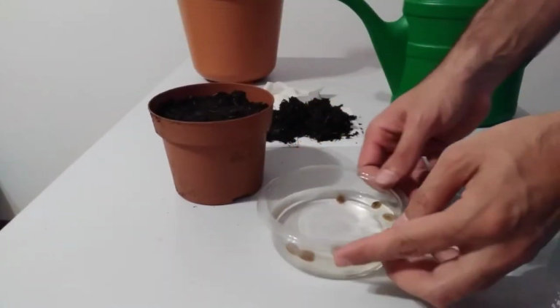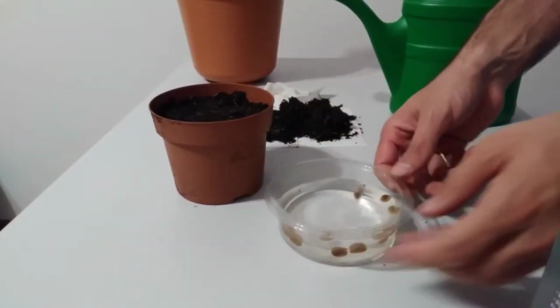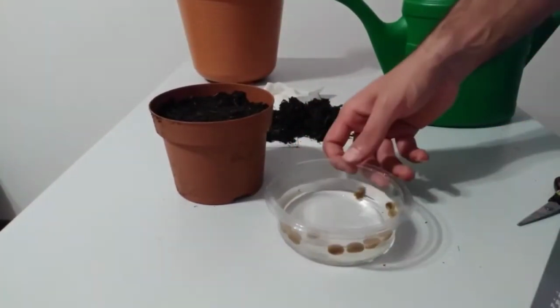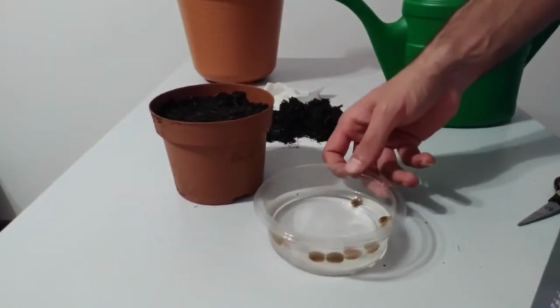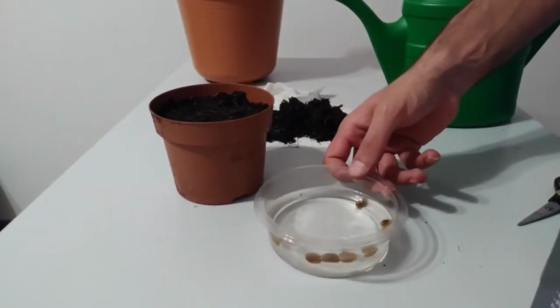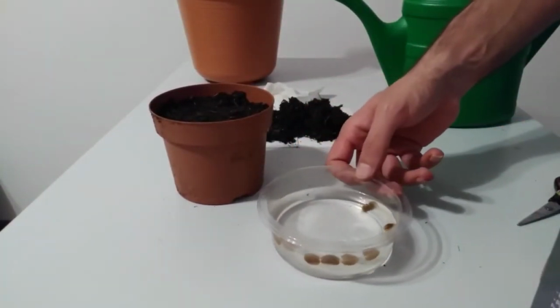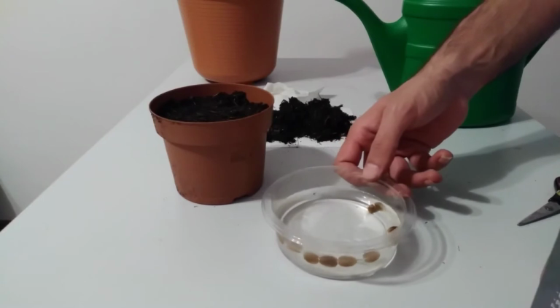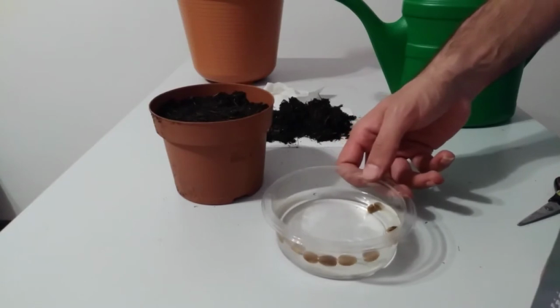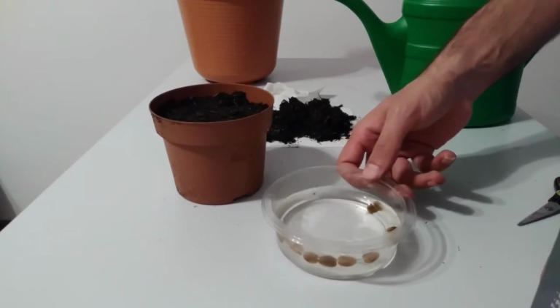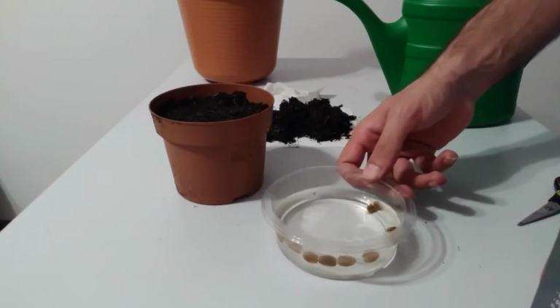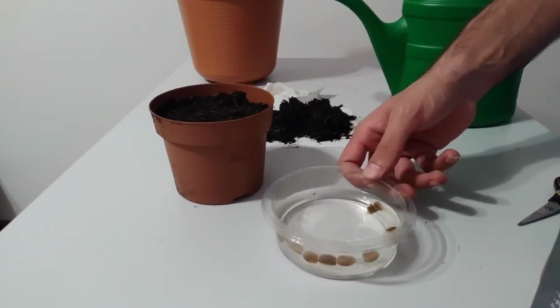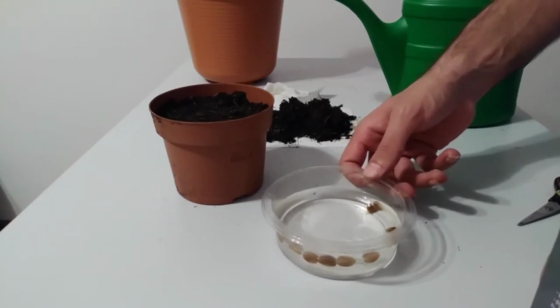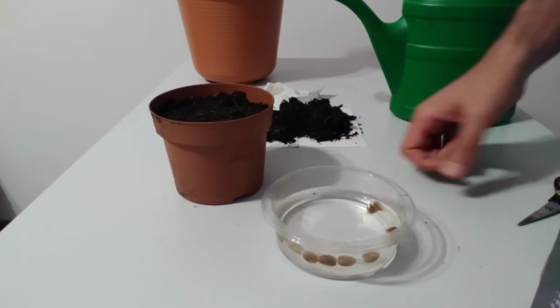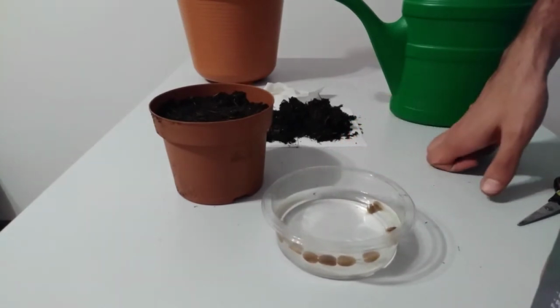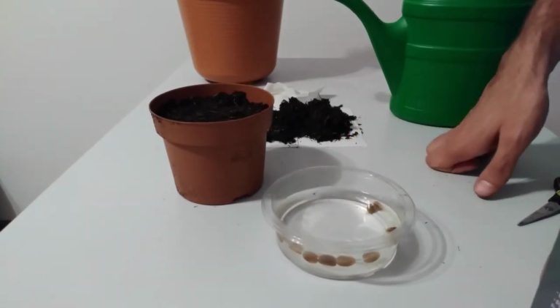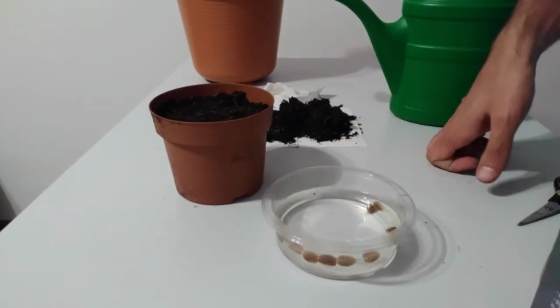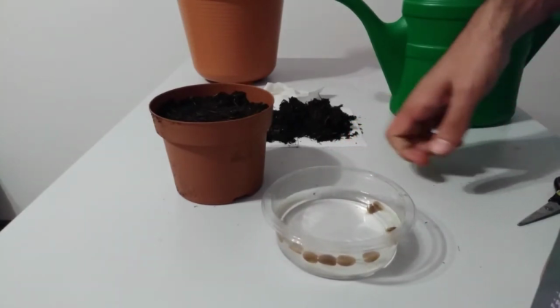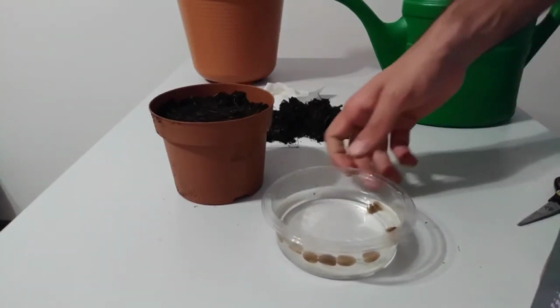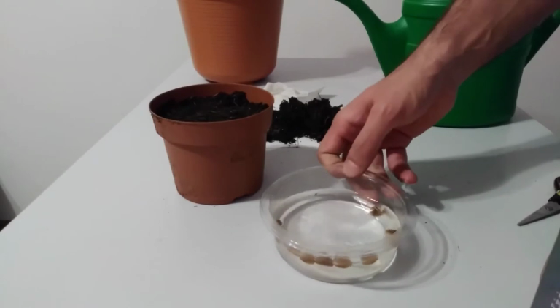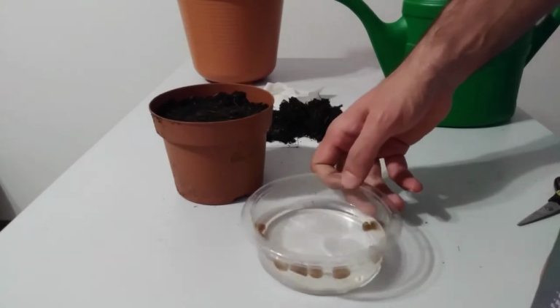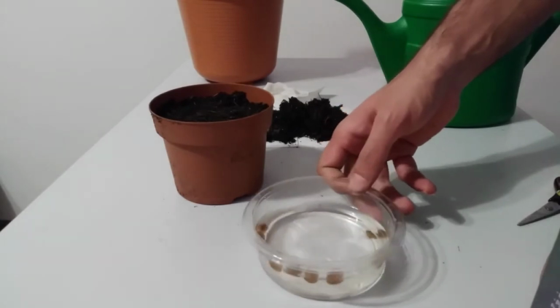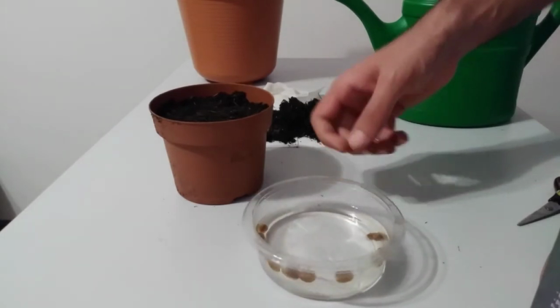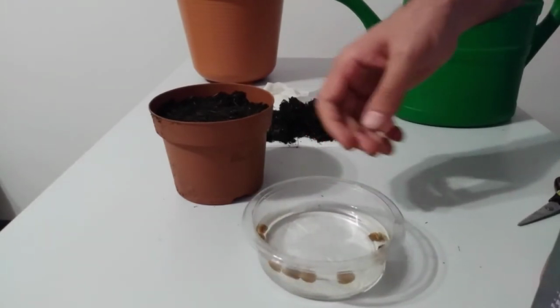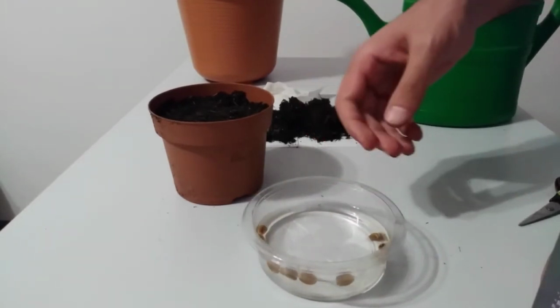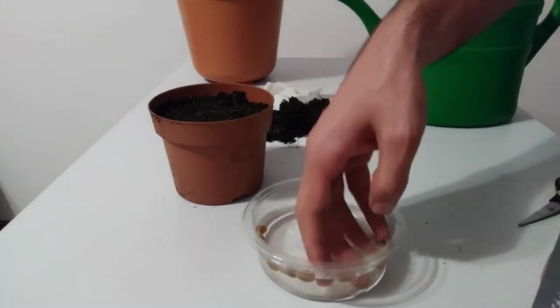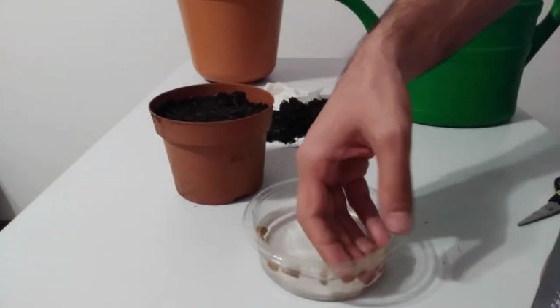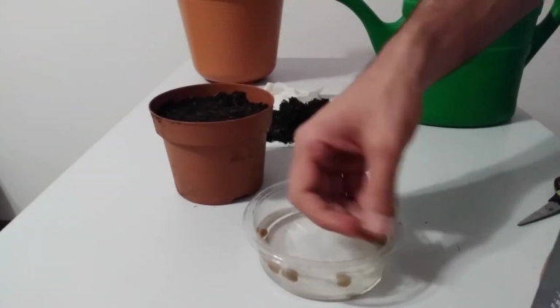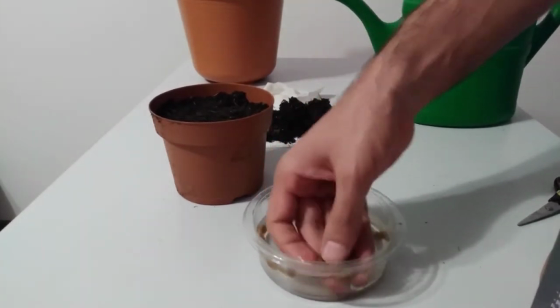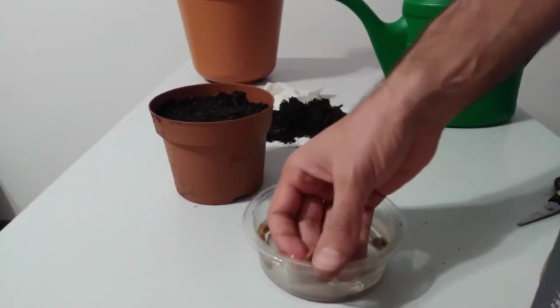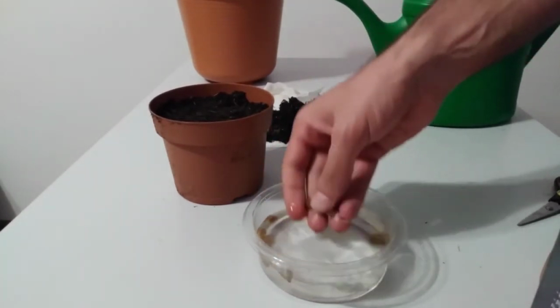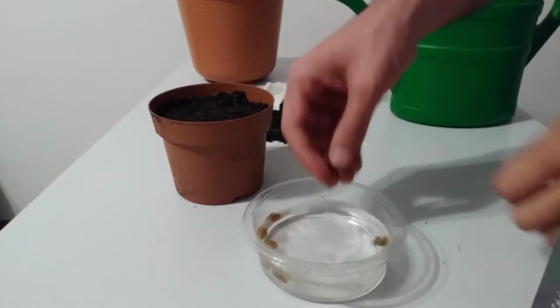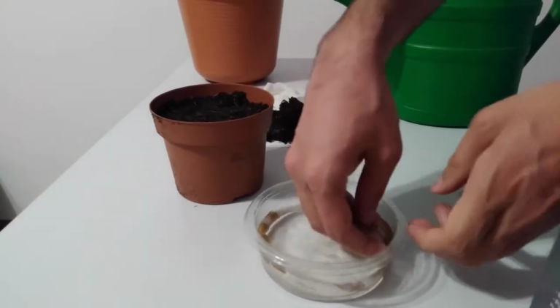First, we need to soak coffee beans for 24 hours — I mean for one day. I've already soaked them. Now, the next step is to plant them in soil.